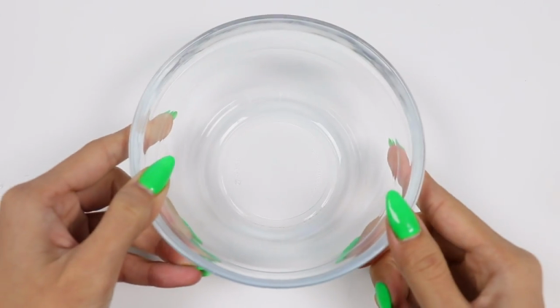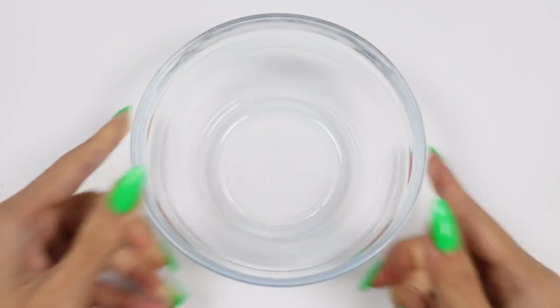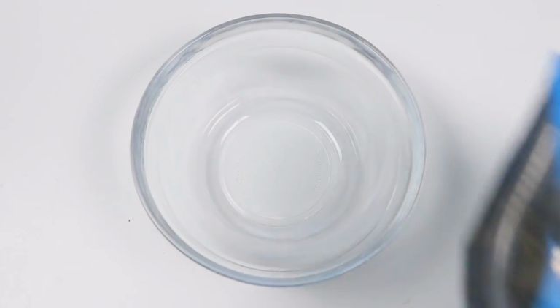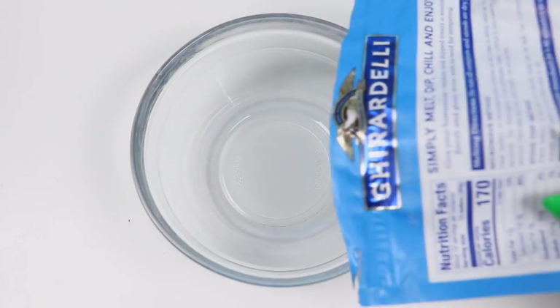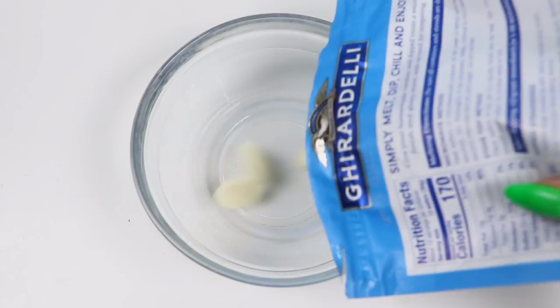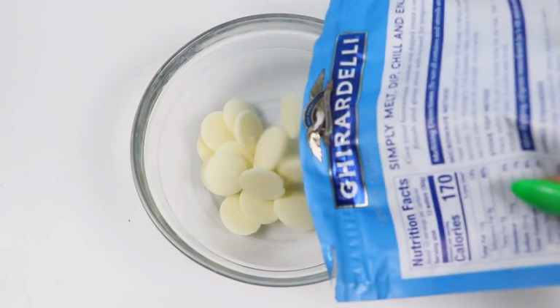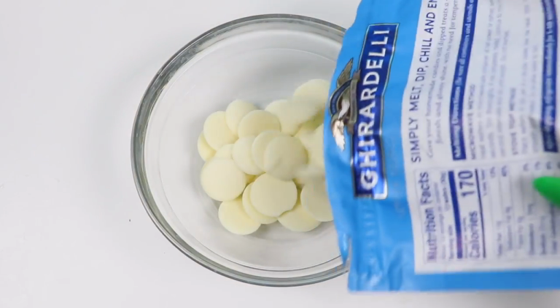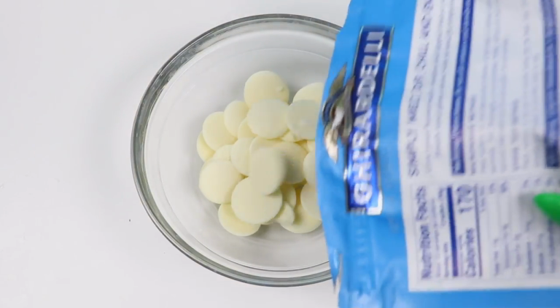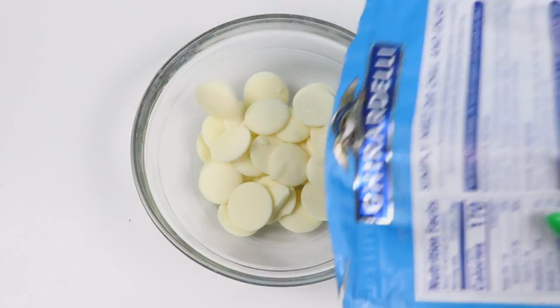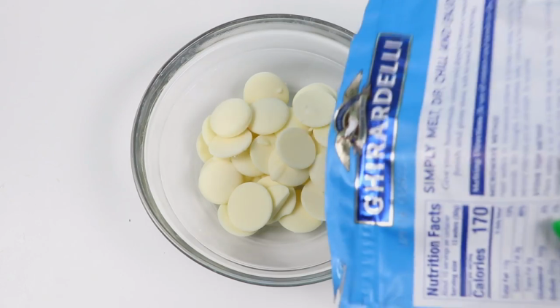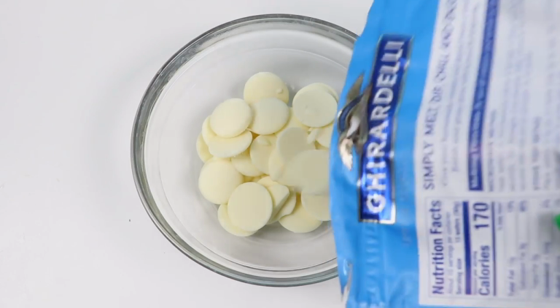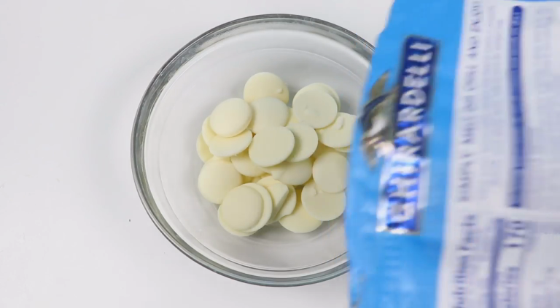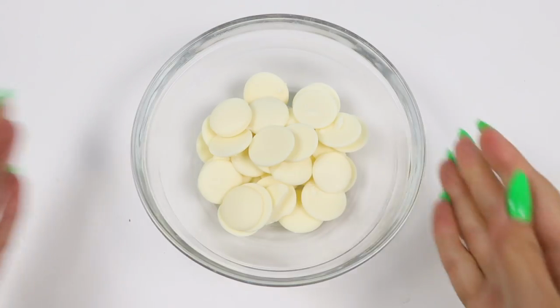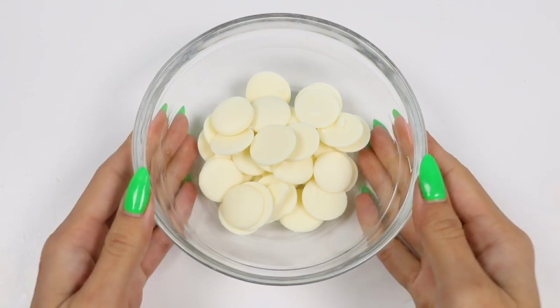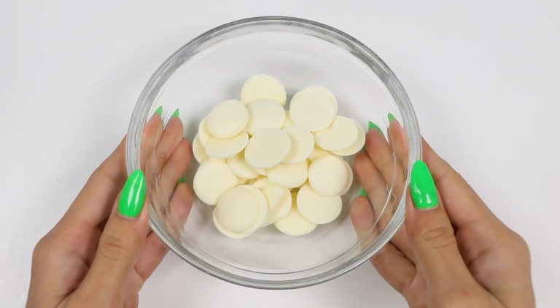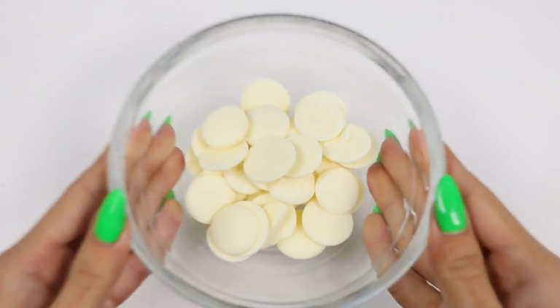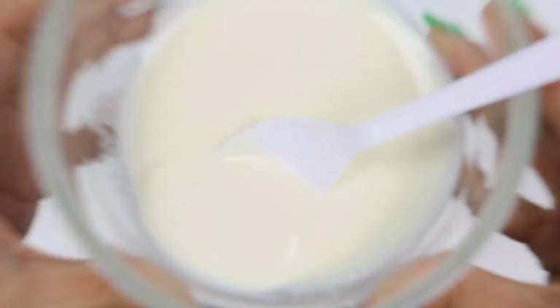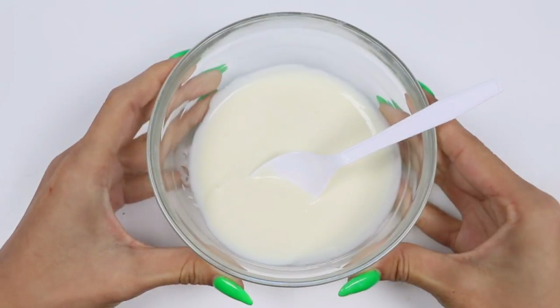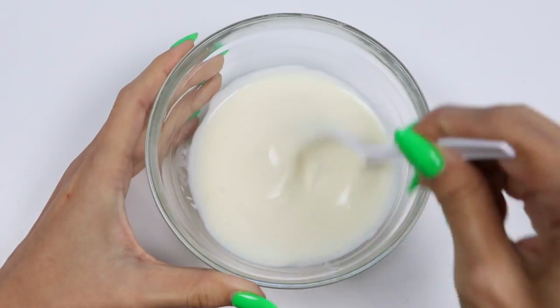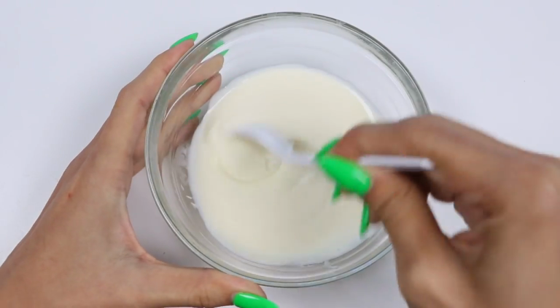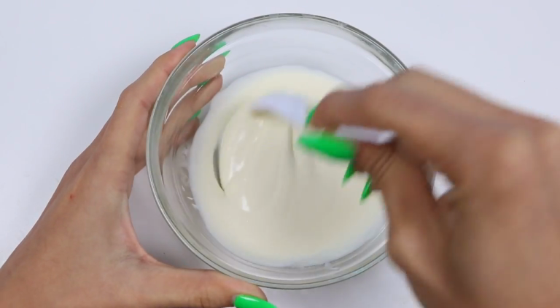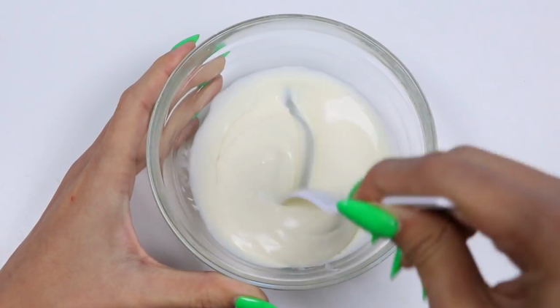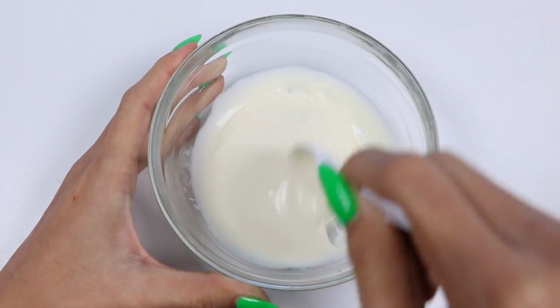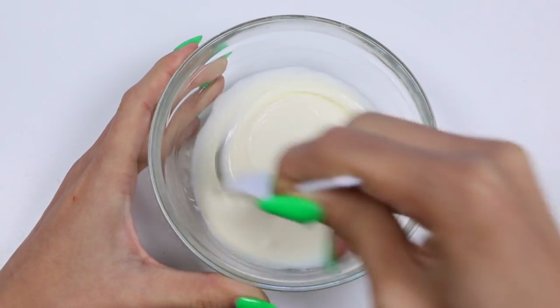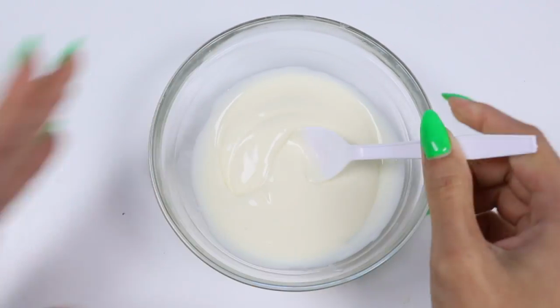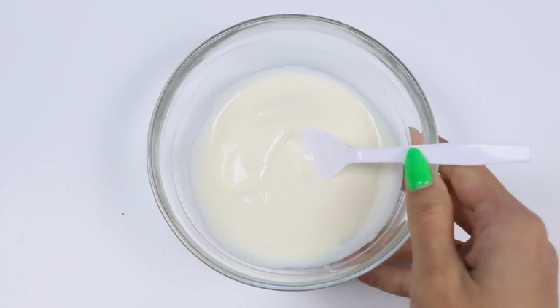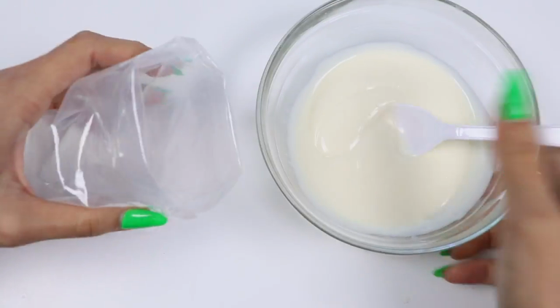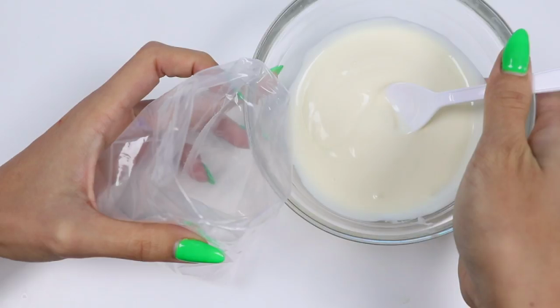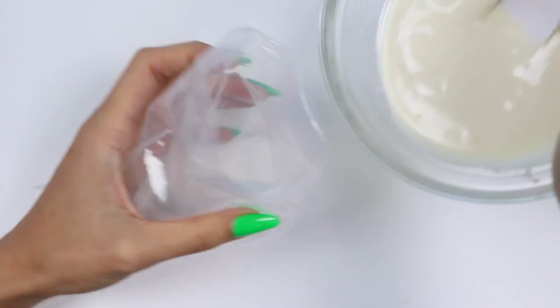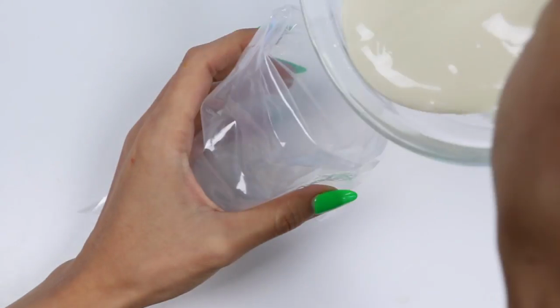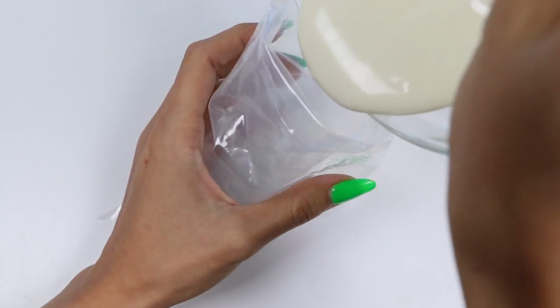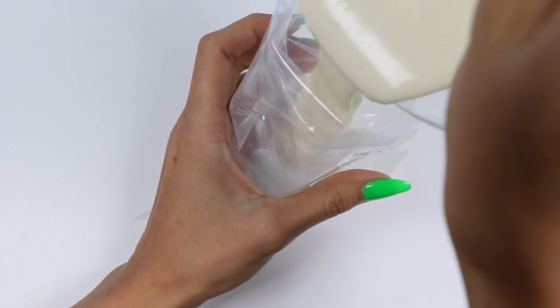In a small bowl, add some white chocolate wafers or even chips if you don't have them. Then microwave it for 20 second intervals until it's melty. Once it looks like this, put it in a piping bag.